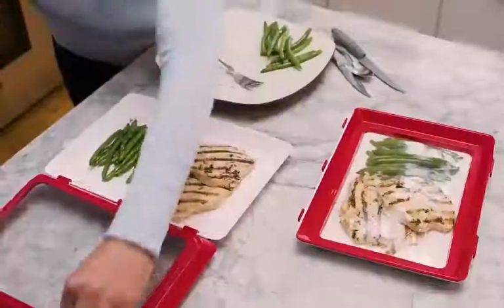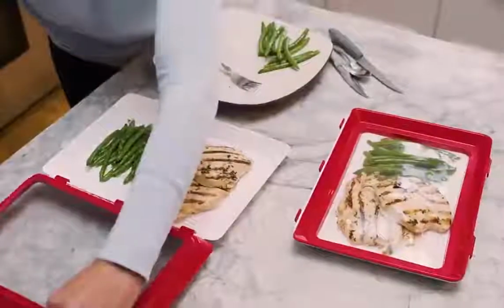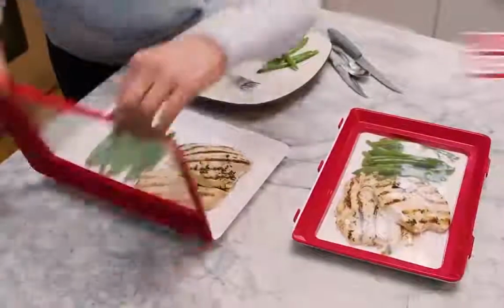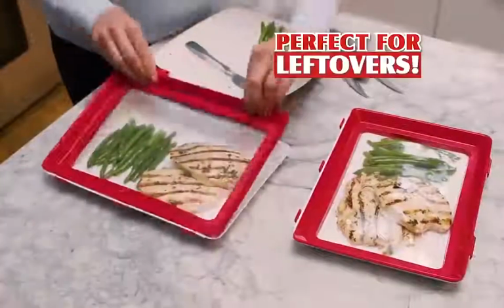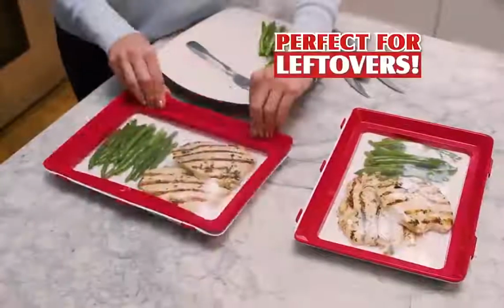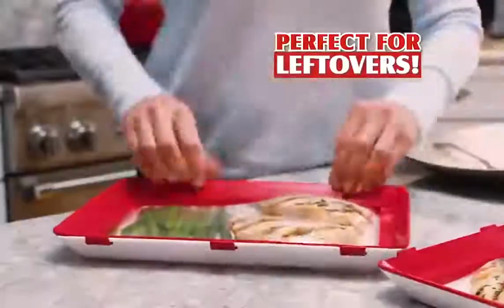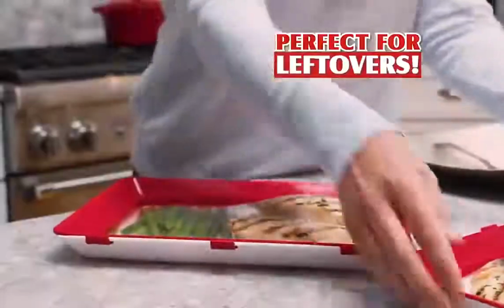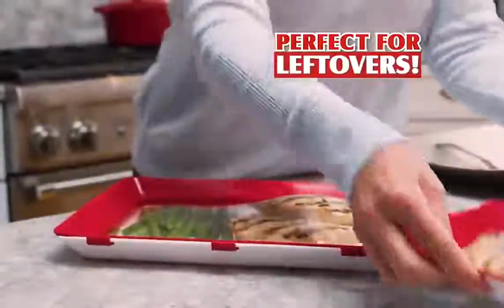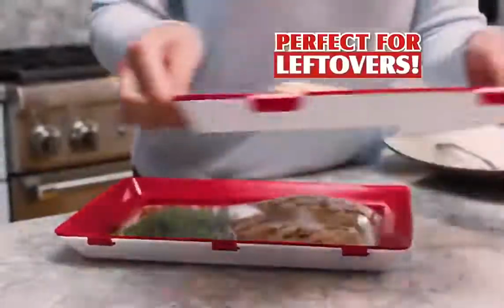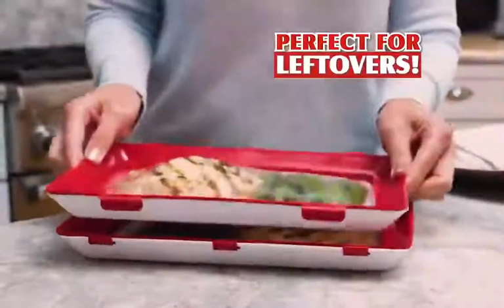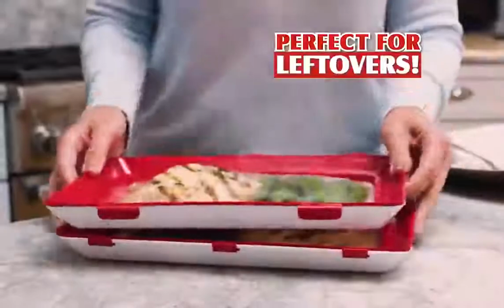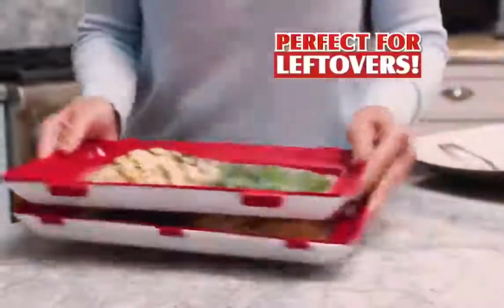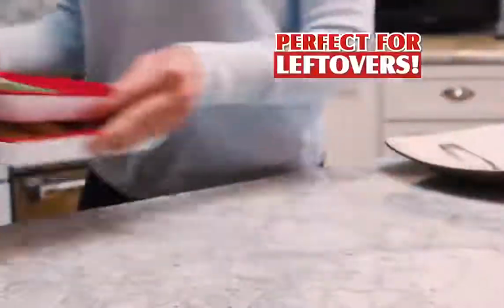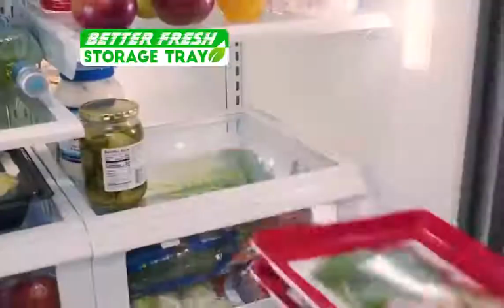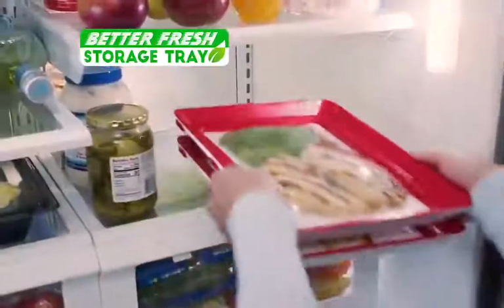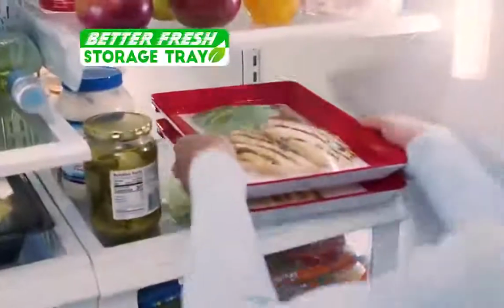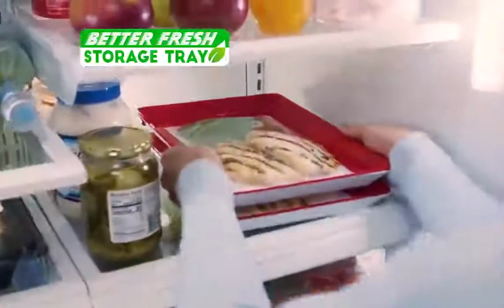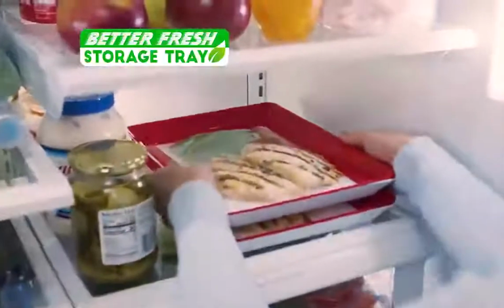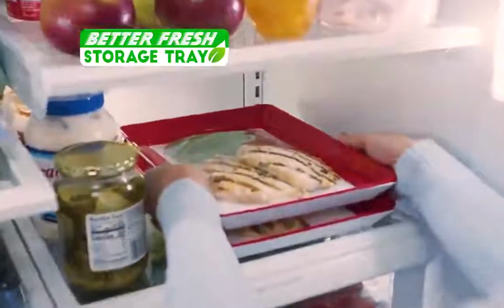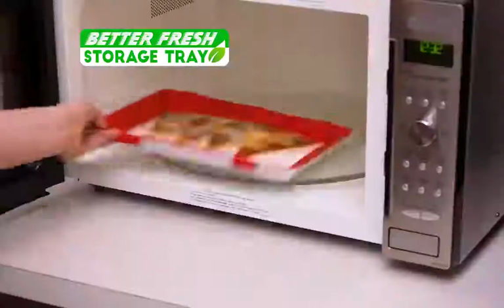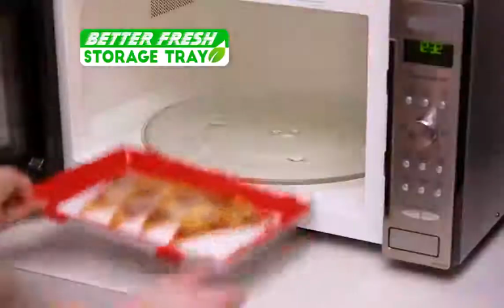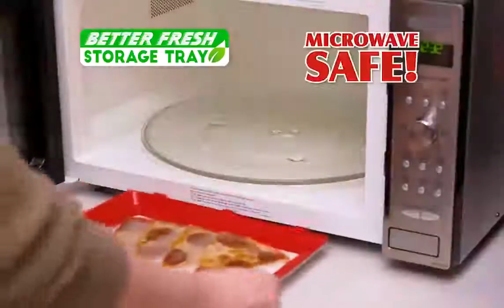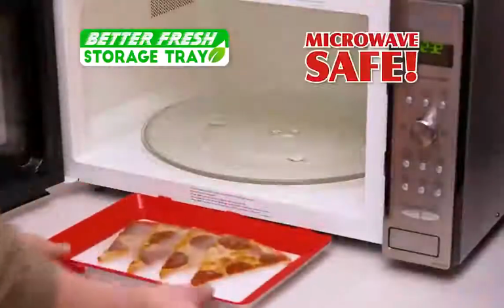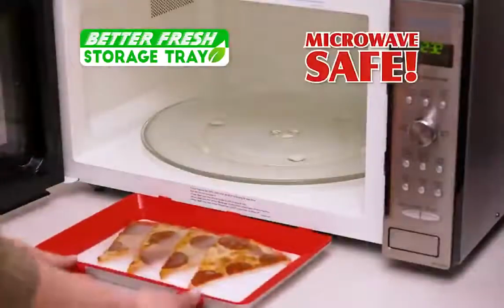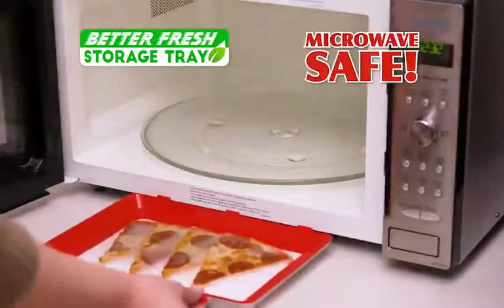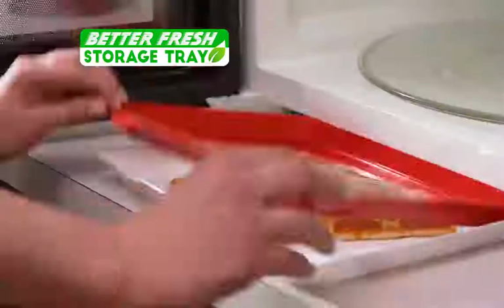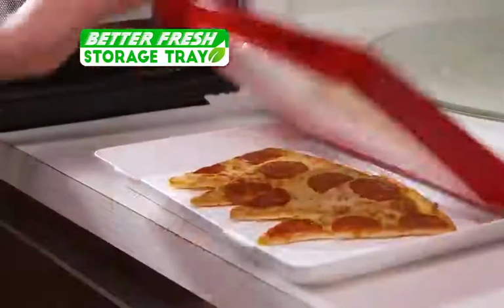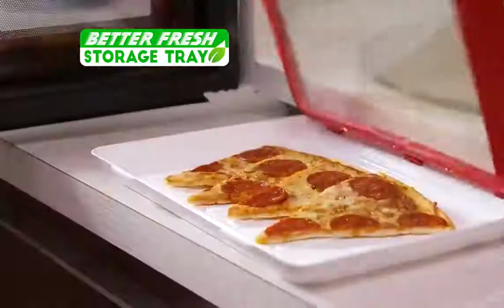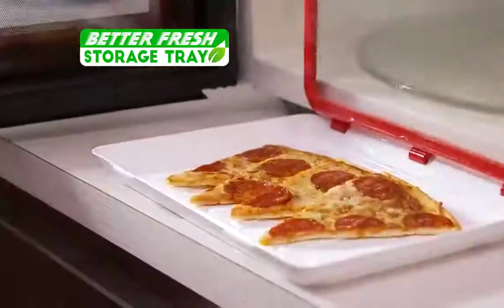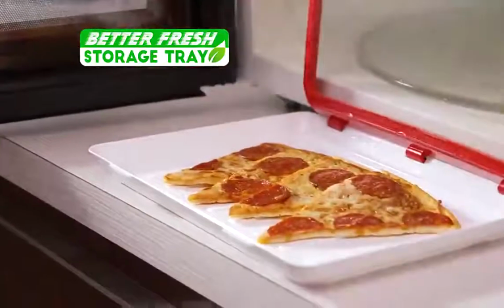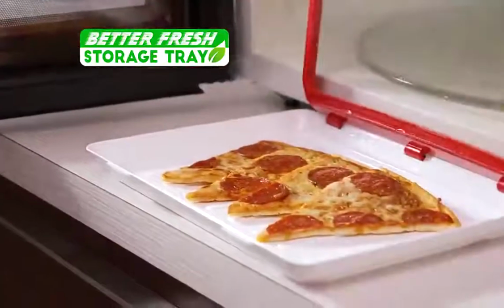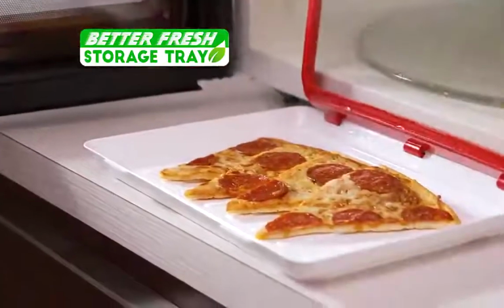Plus, it's perfect for any type of leftover, keeping your portions clearly visible and fresh for days. It's even microwave-safe. Fresh, warm, and so delicious.